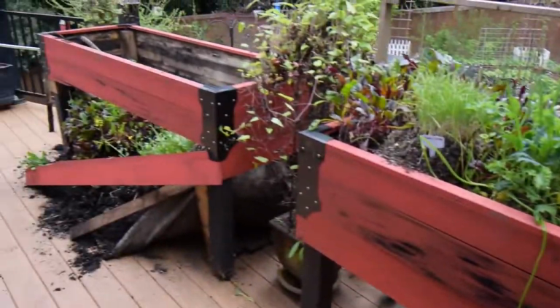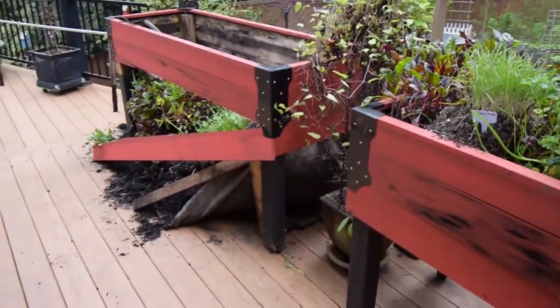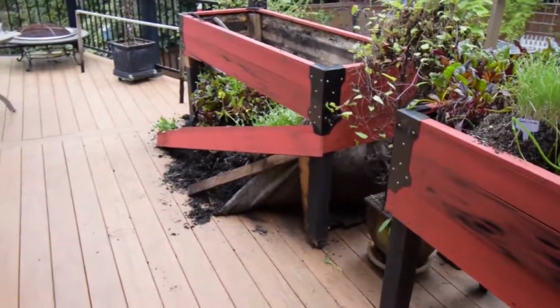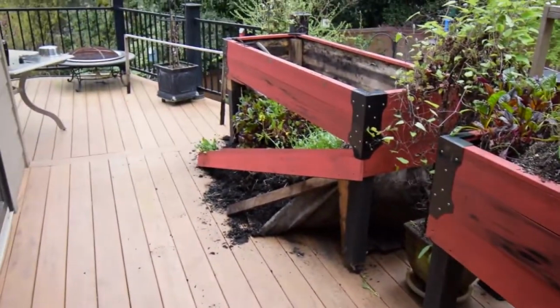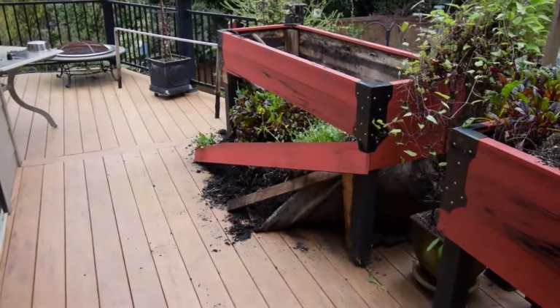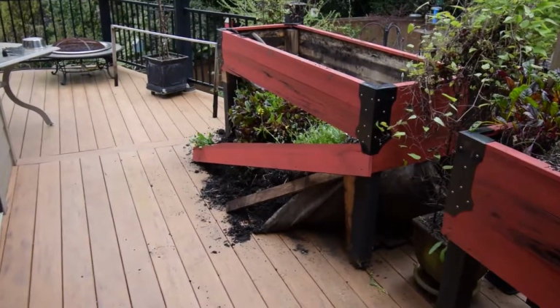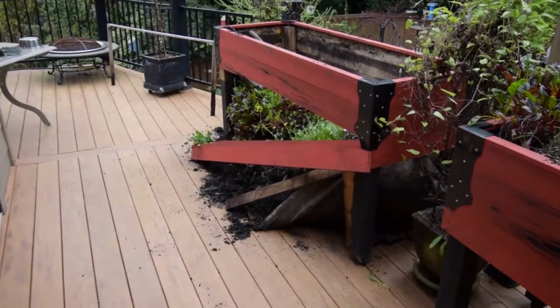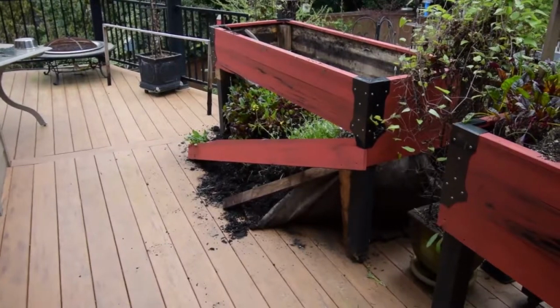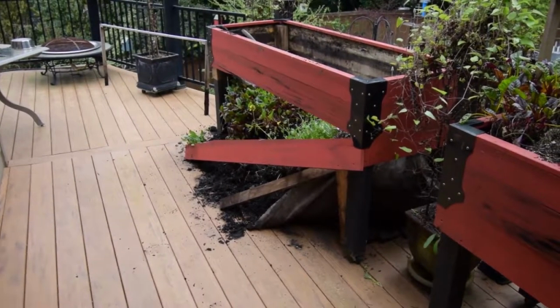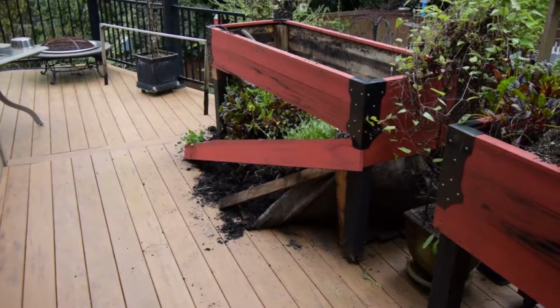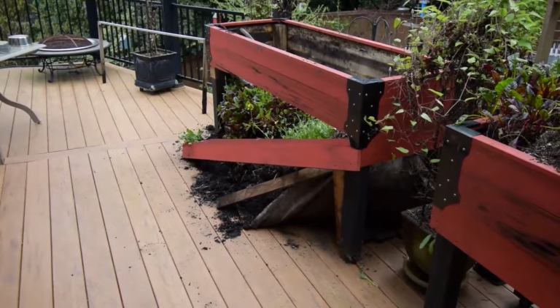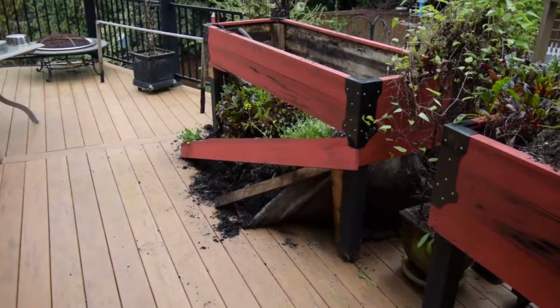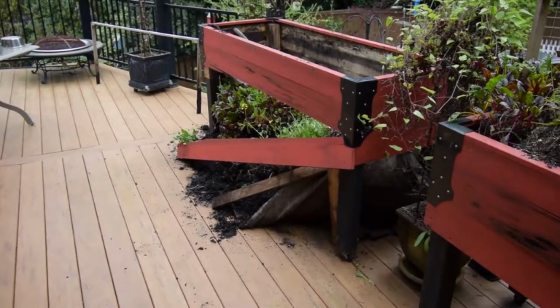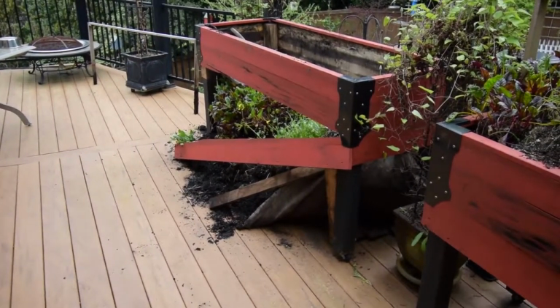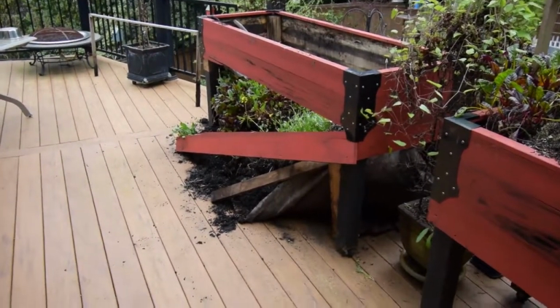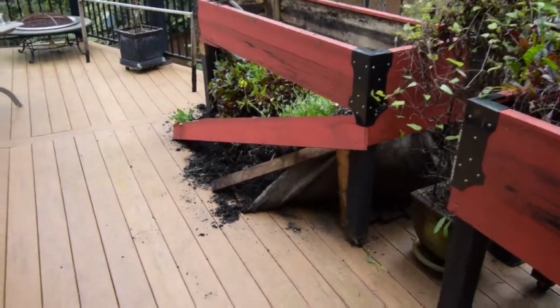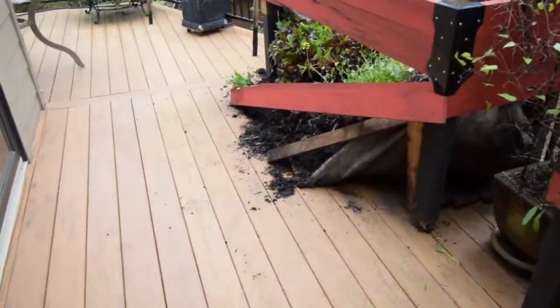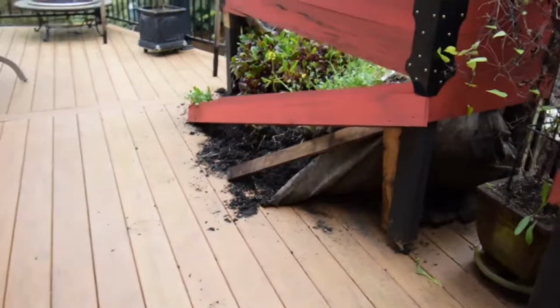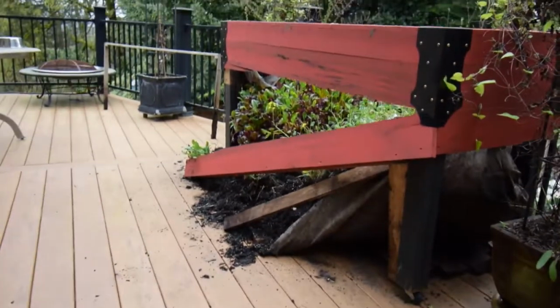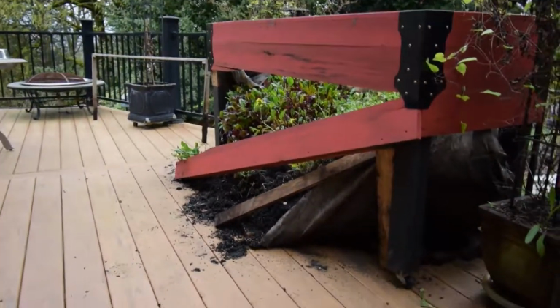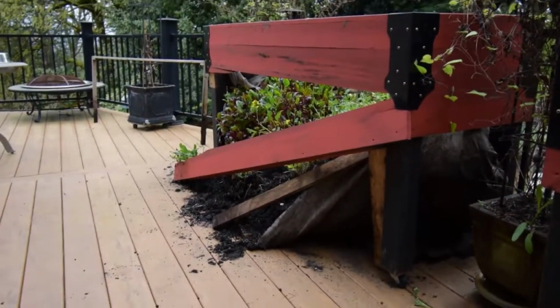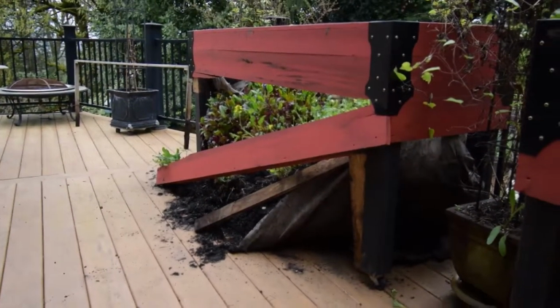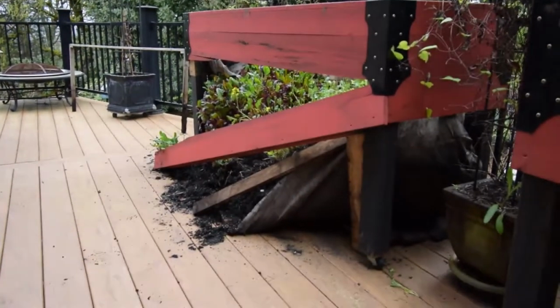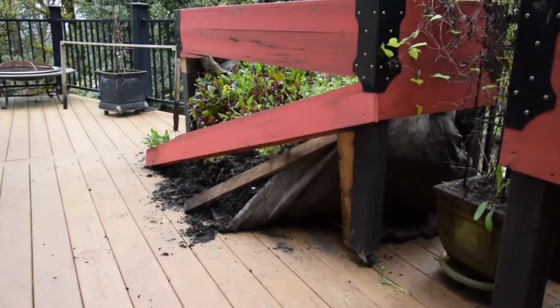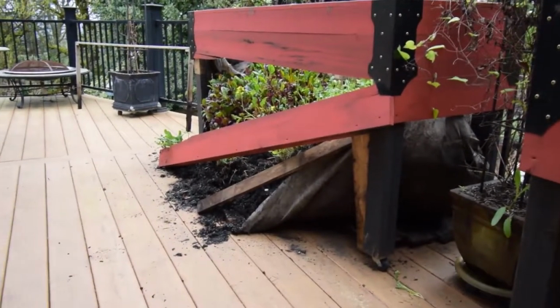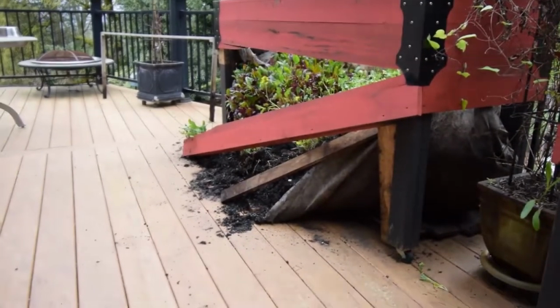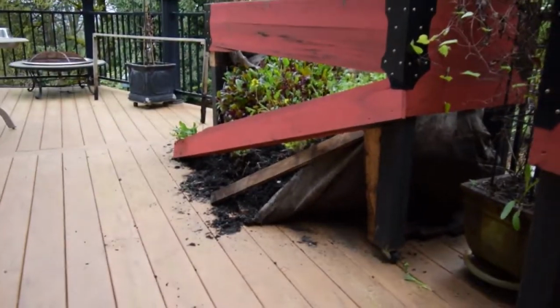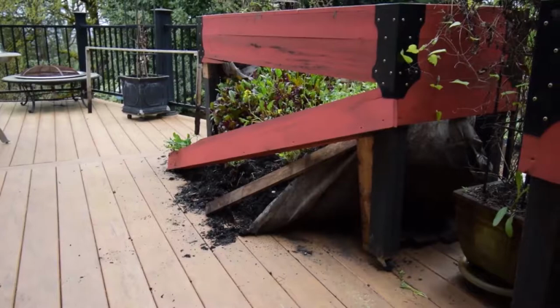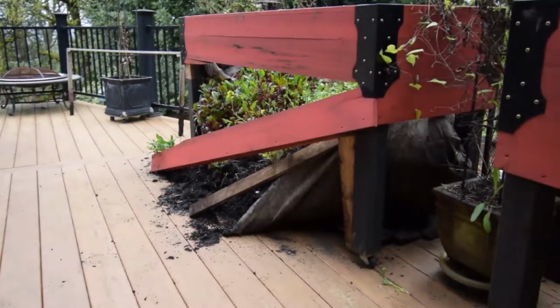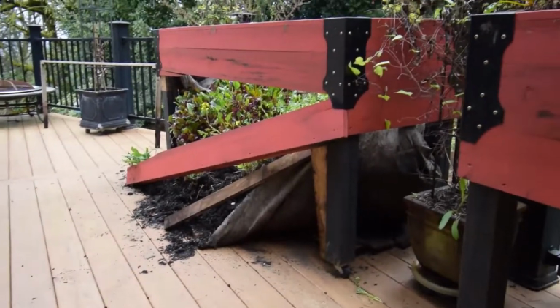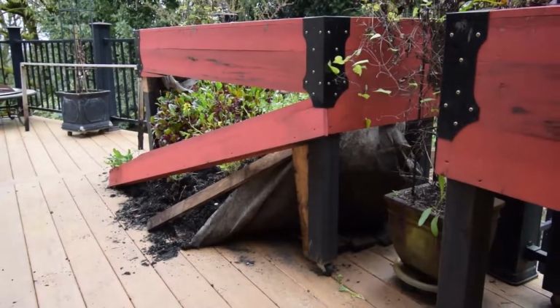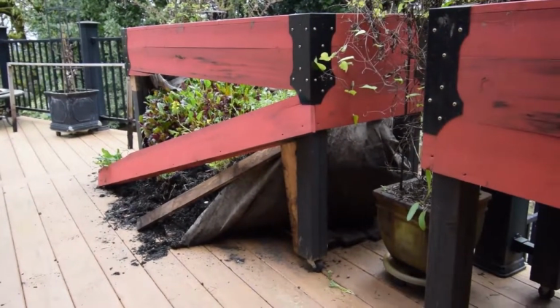I thought you guys might find that funny — Paula called me up at work and said it sounded like a tree fell down in the backyard, and this is what happened. I don't mind. I guess that's the nature of having all this garden stuff on your homestead — it gives you something to do.